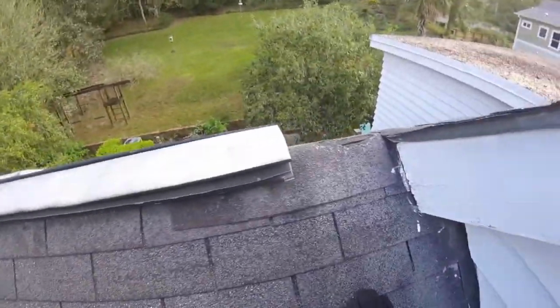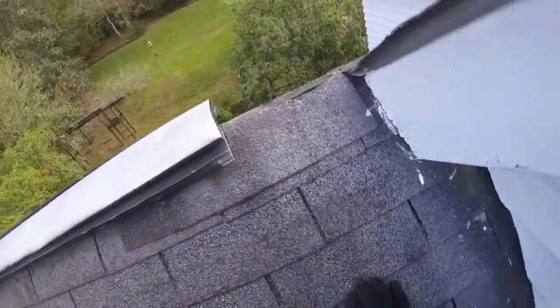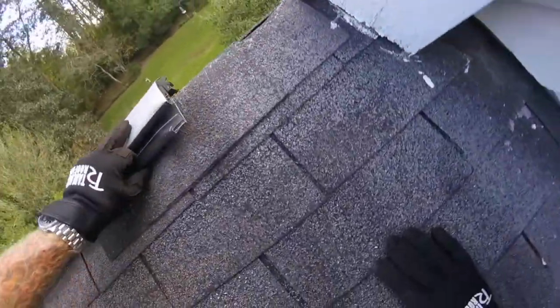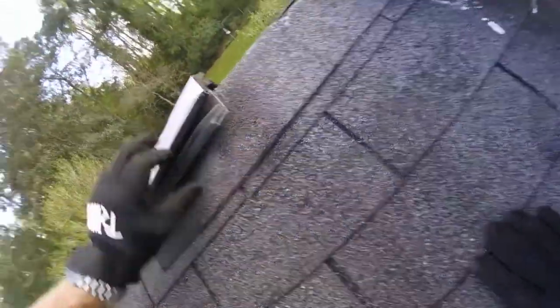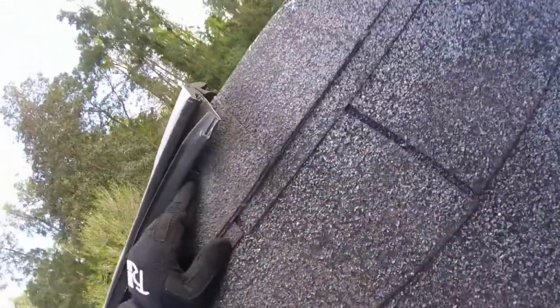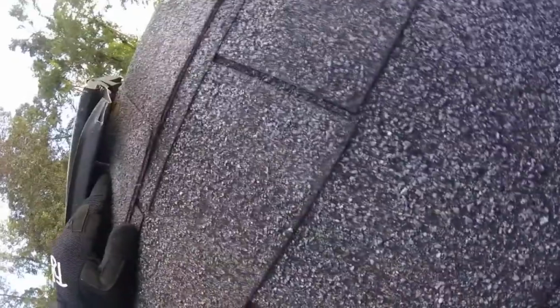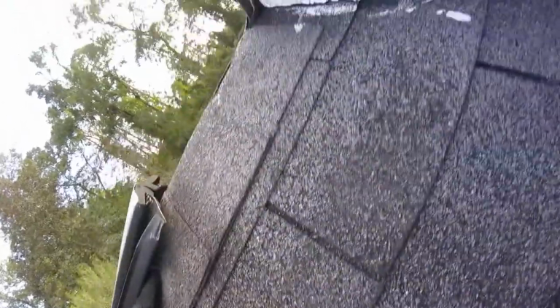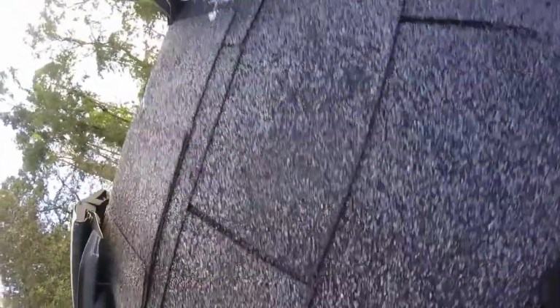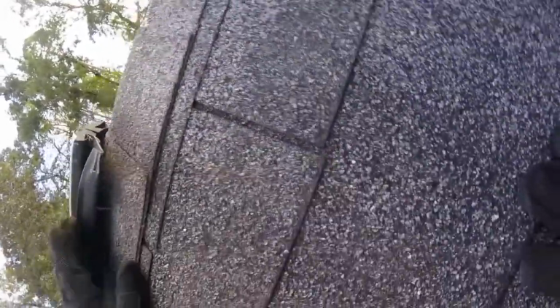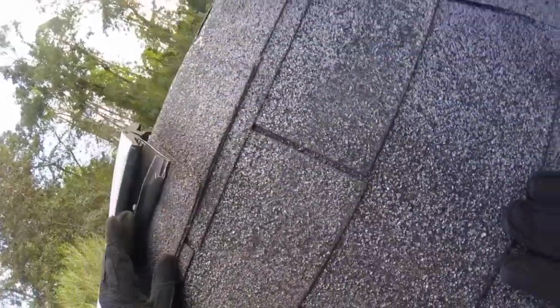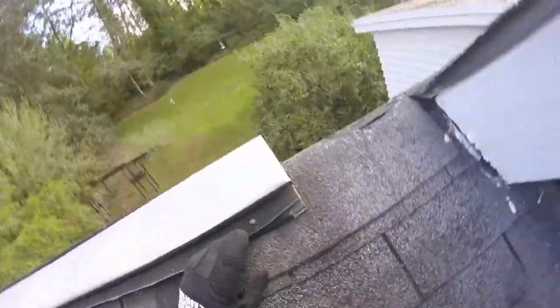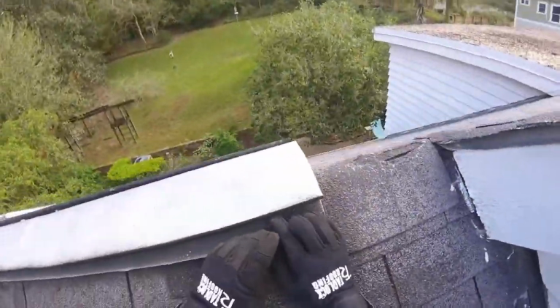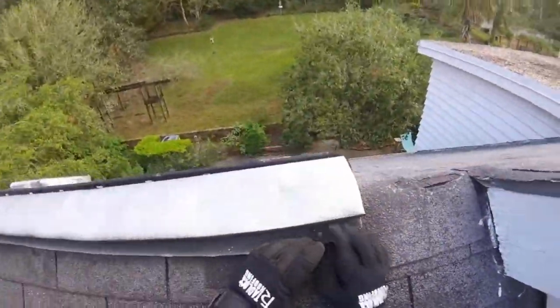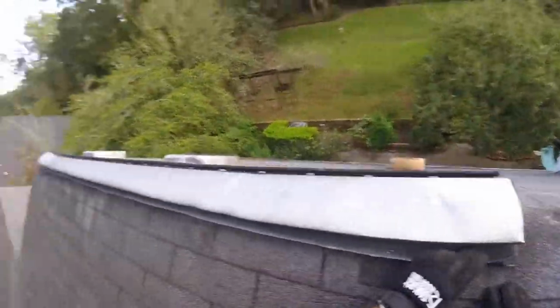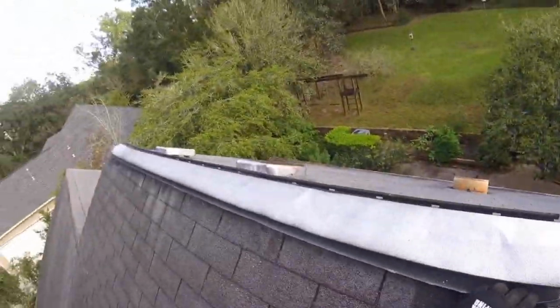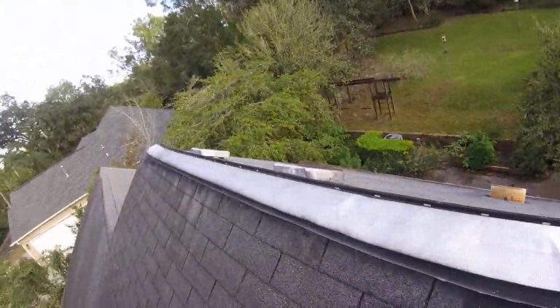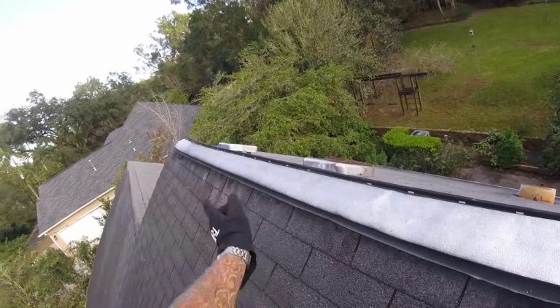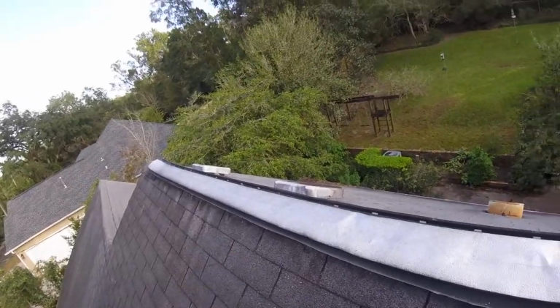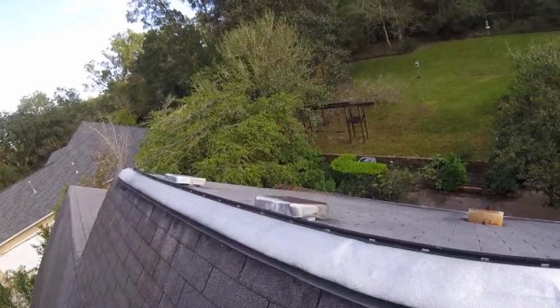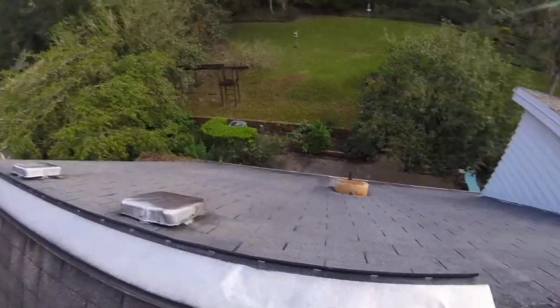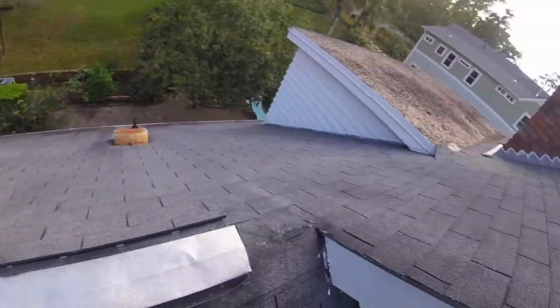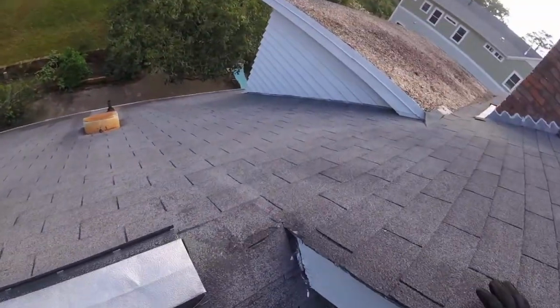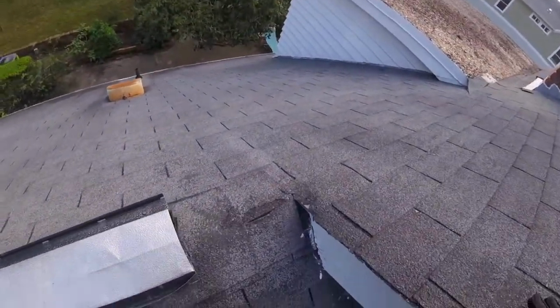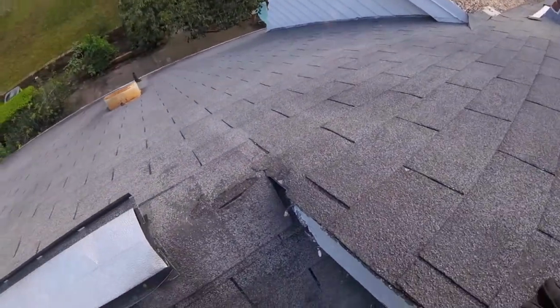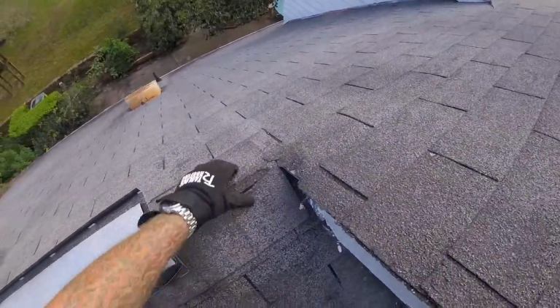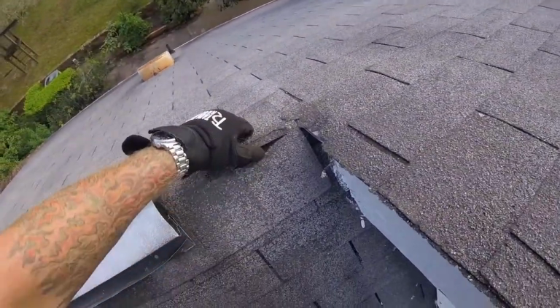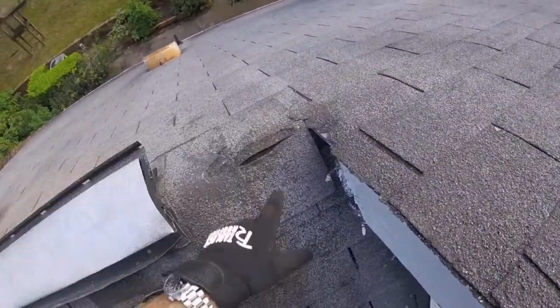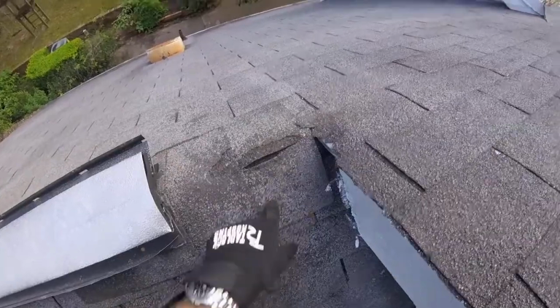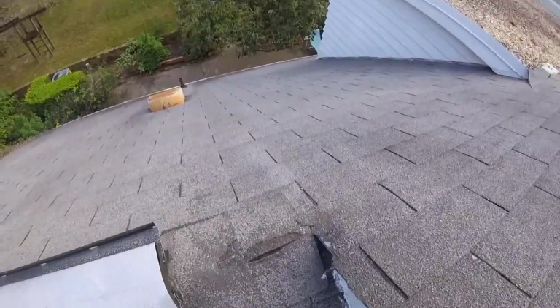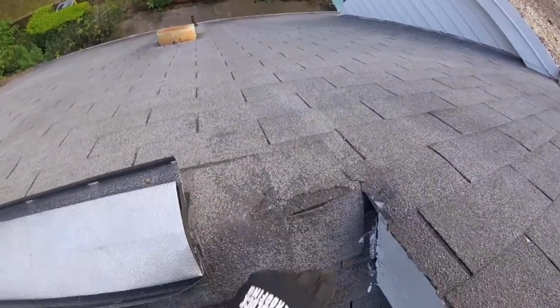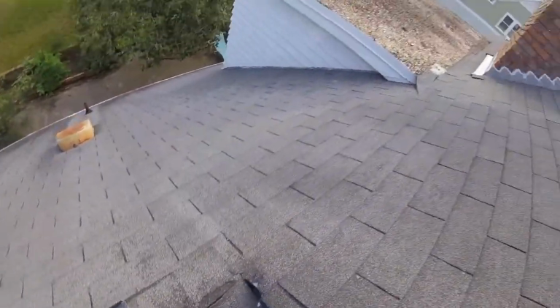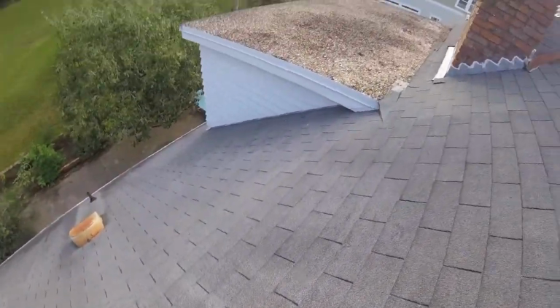This ridge vent is literally lifted up. You can see the nails backed out, and these ridge vents are very old. We actually use a much better, more functional vent, but you can see just how weathered and worn these shingles truly are.